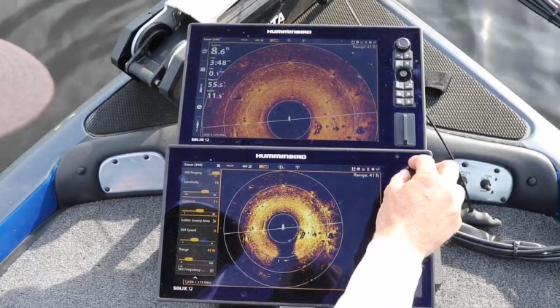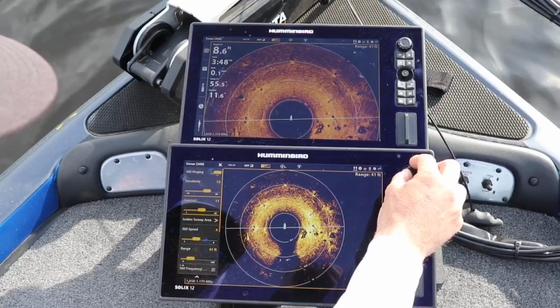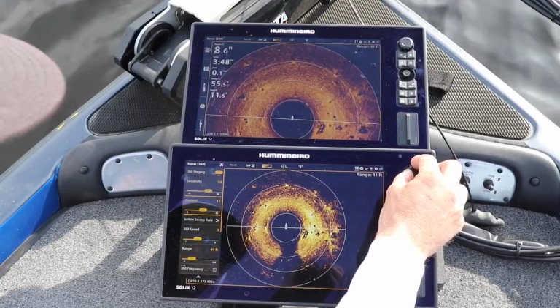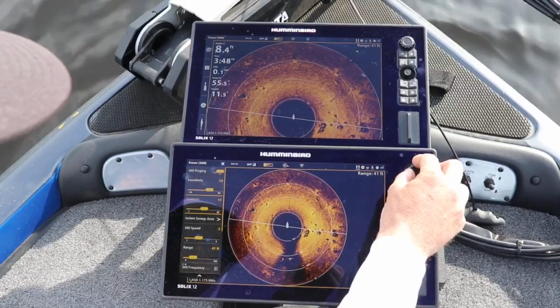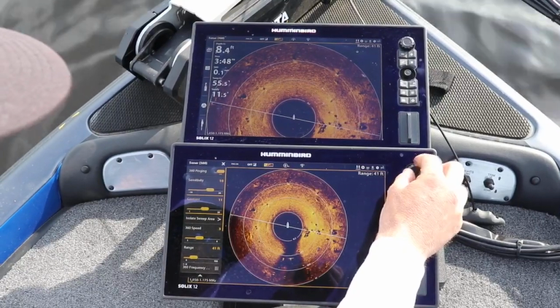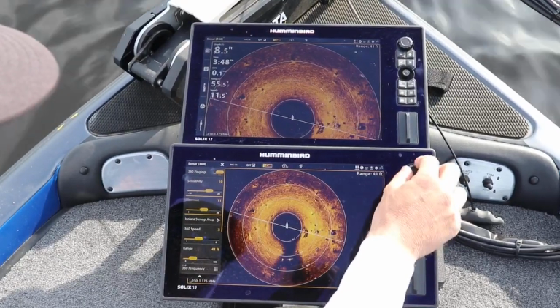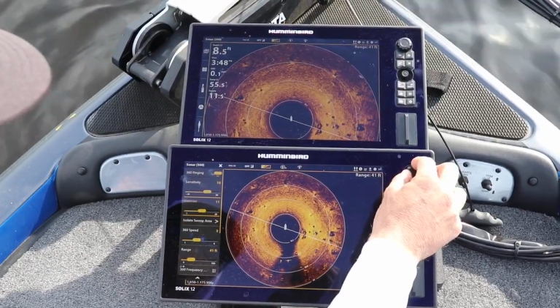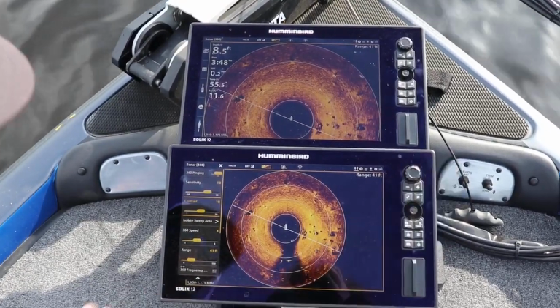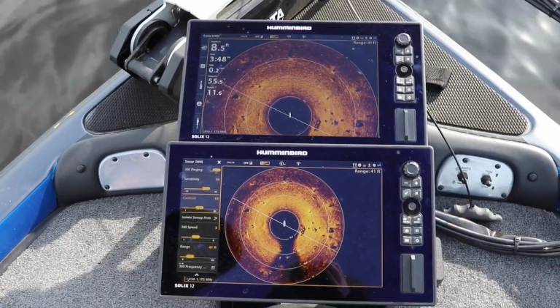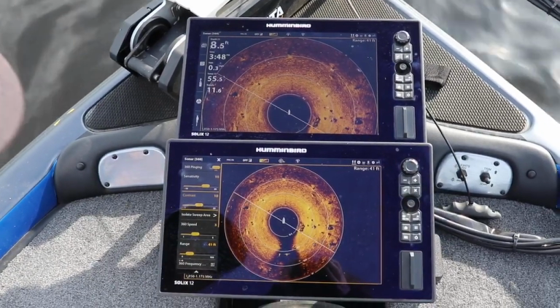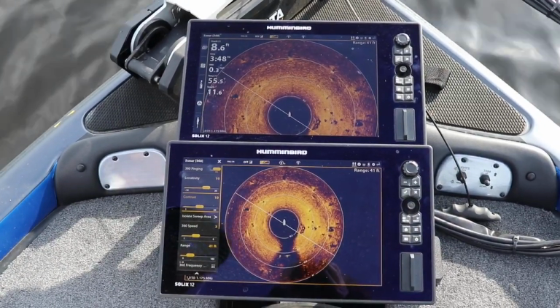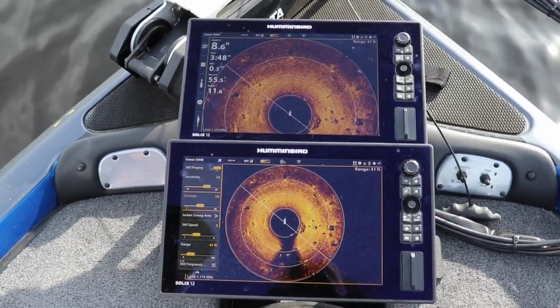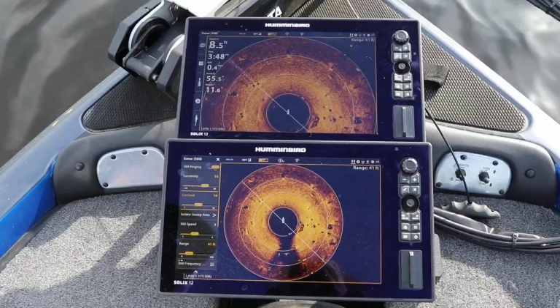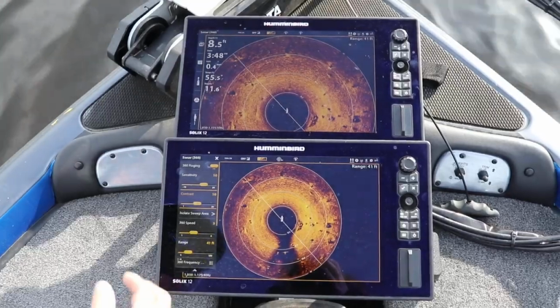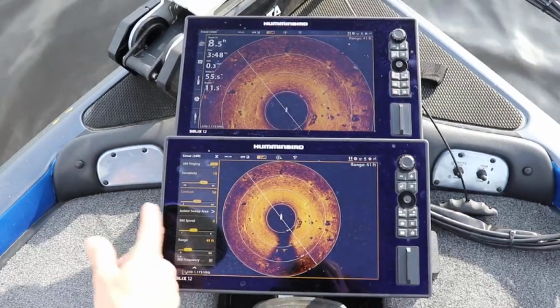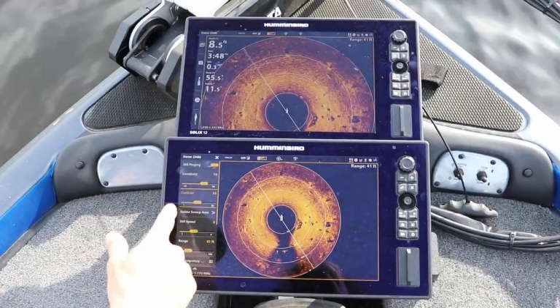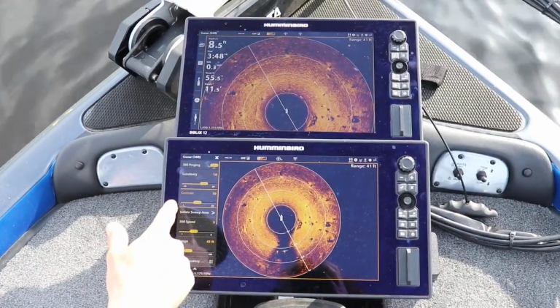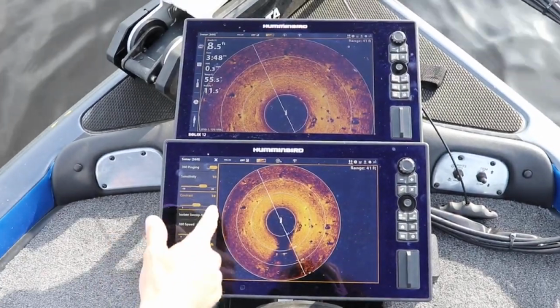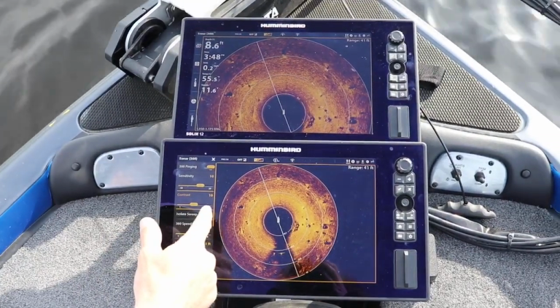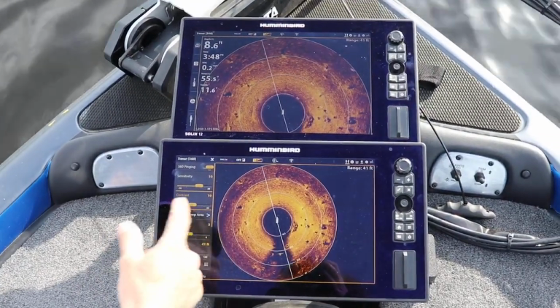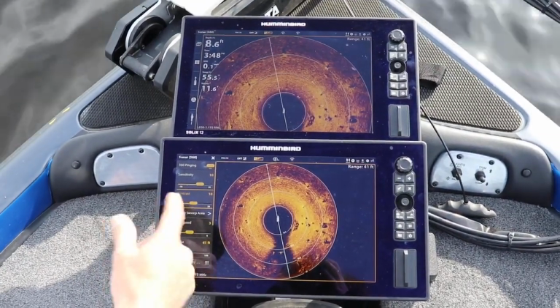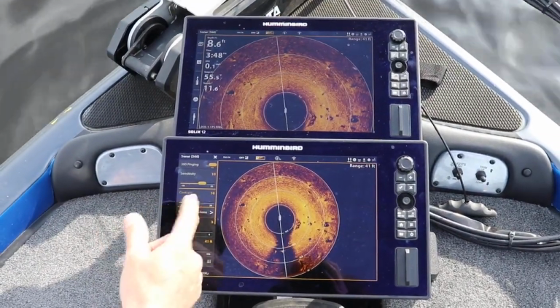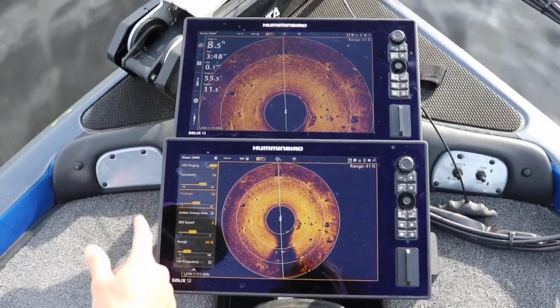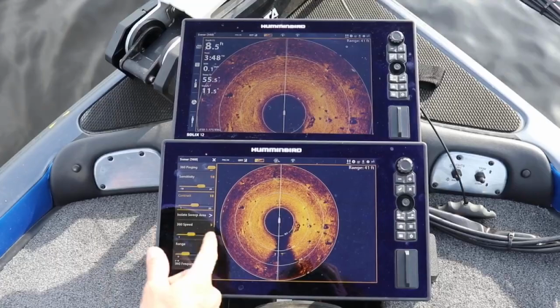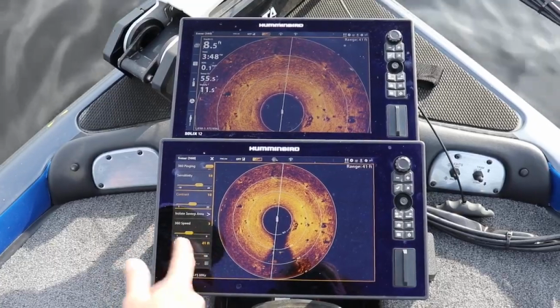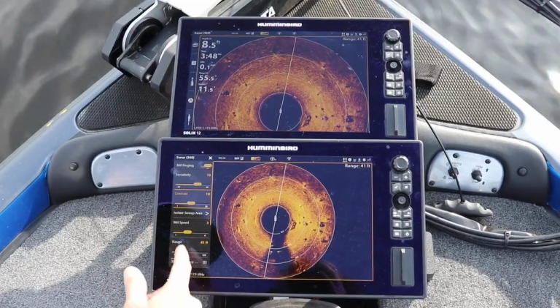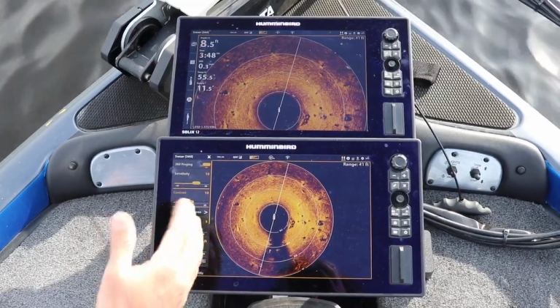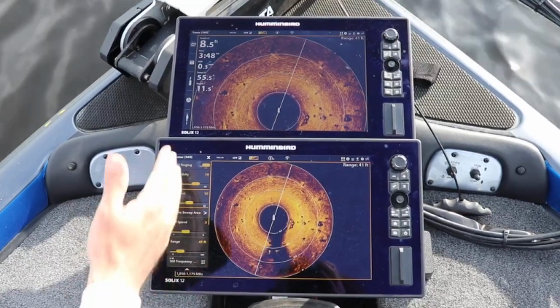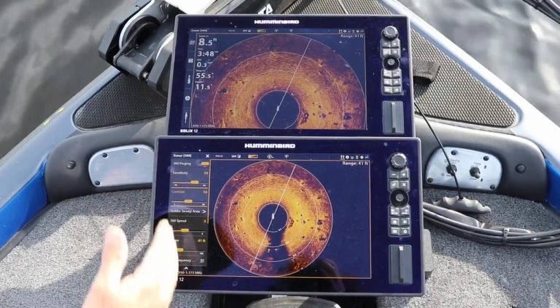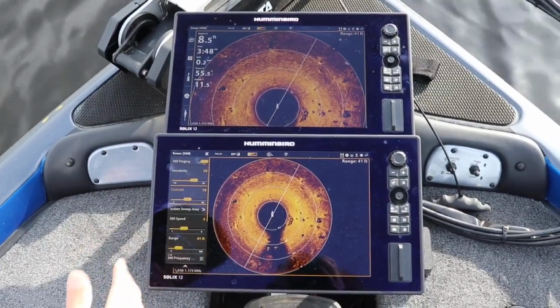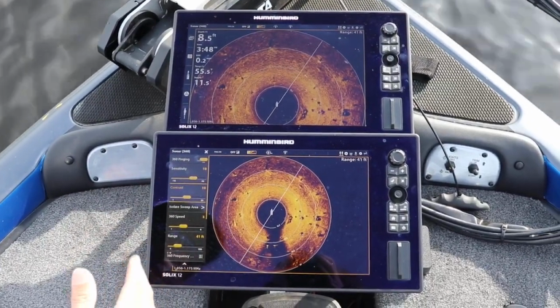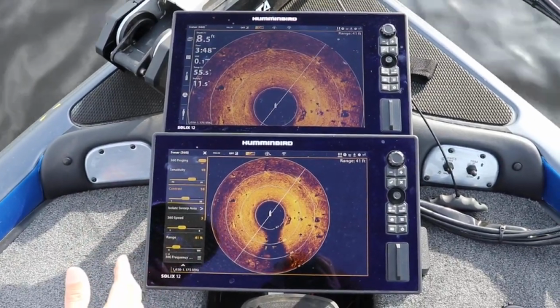A real good rule of thumb as a starting point on all Humminbird systems: on the contrast, it's got 1 through 20 — sometimes 1 through 20, 1 through 6, or 1 through 10. Kind of always in the middle is a very good starting point.